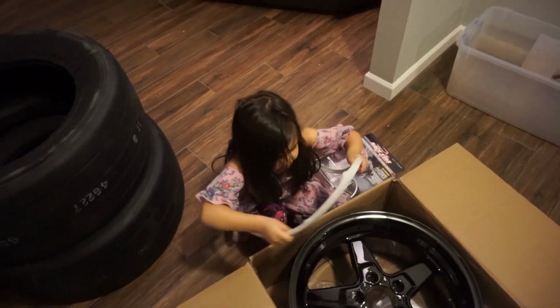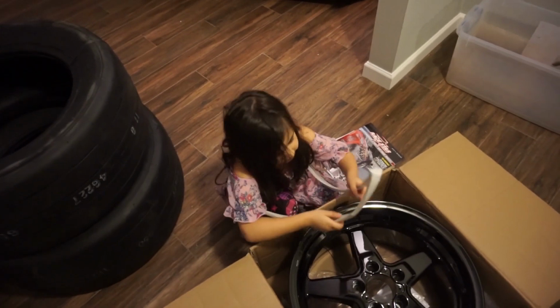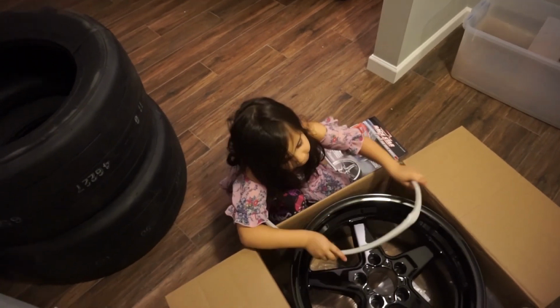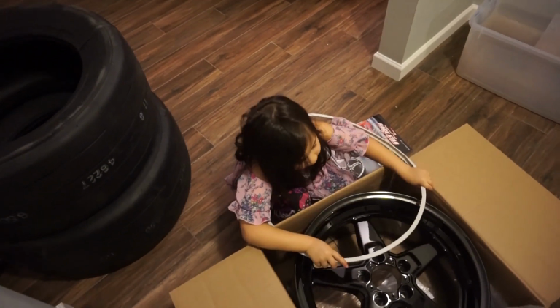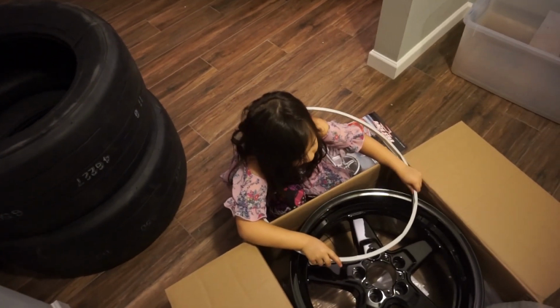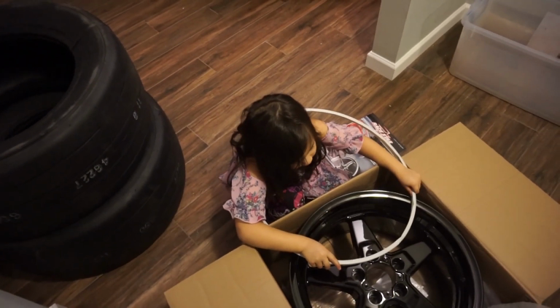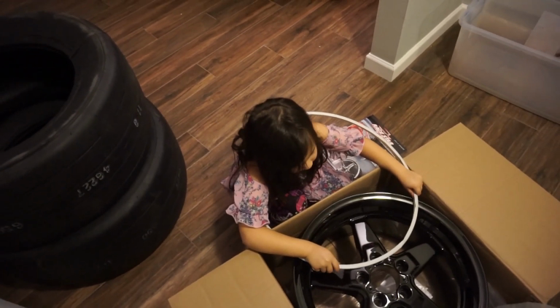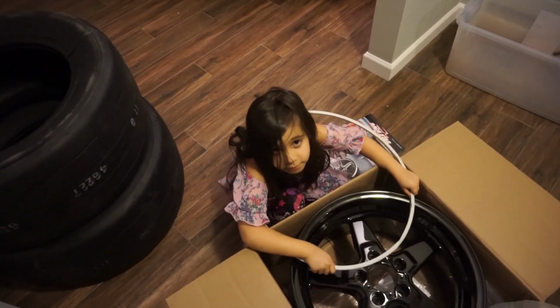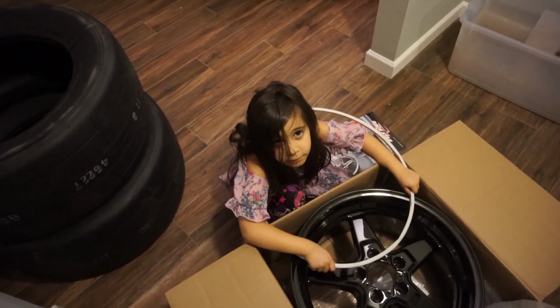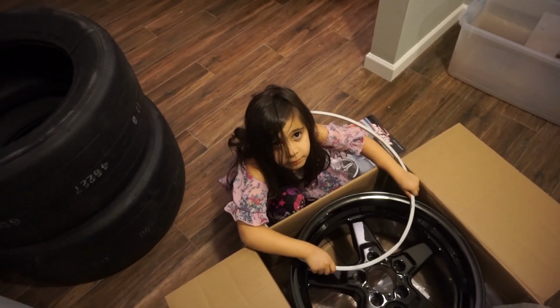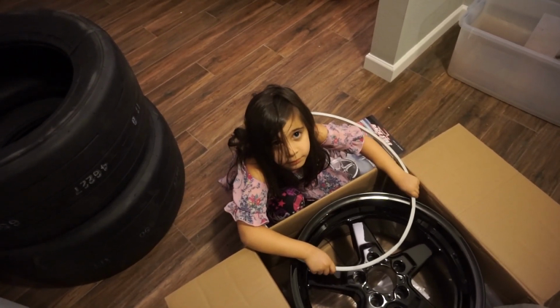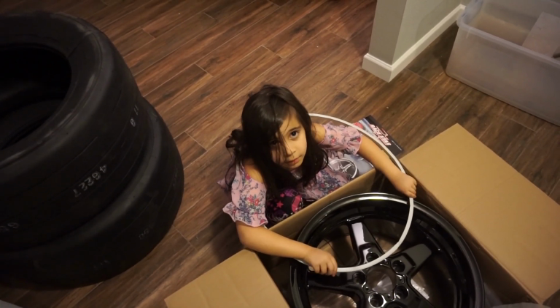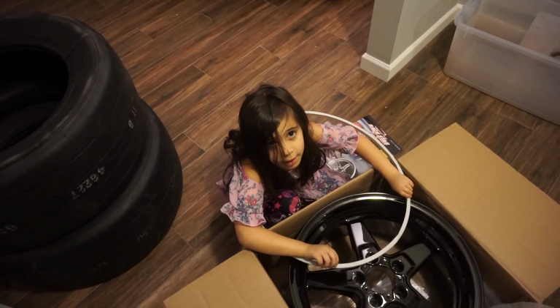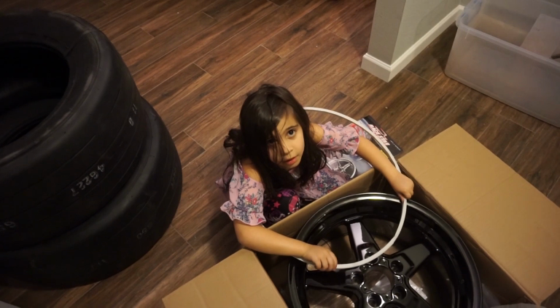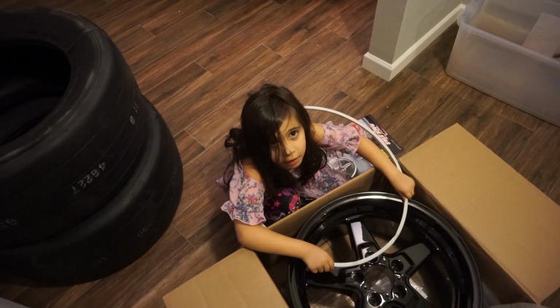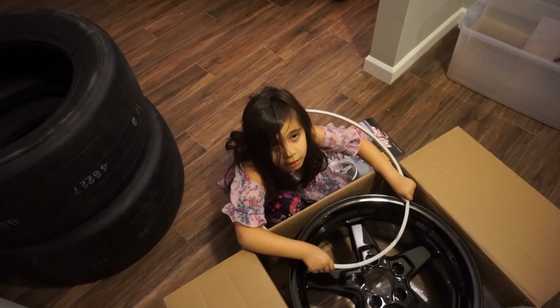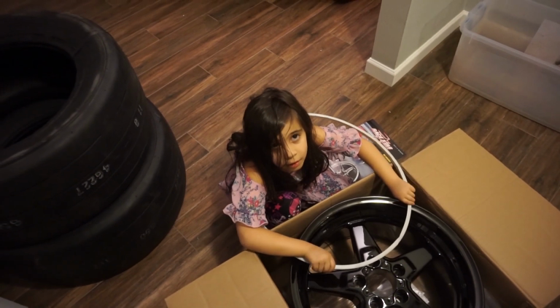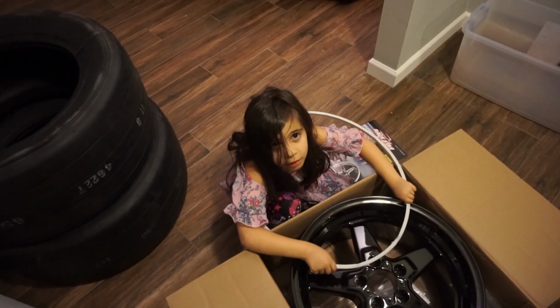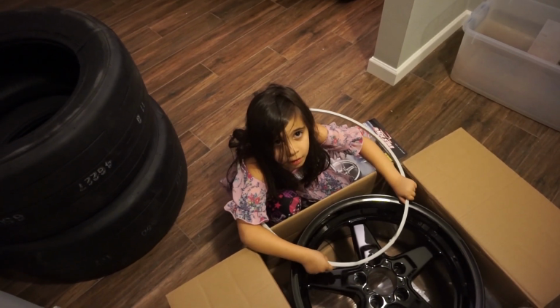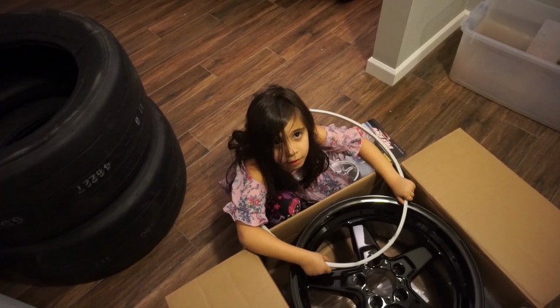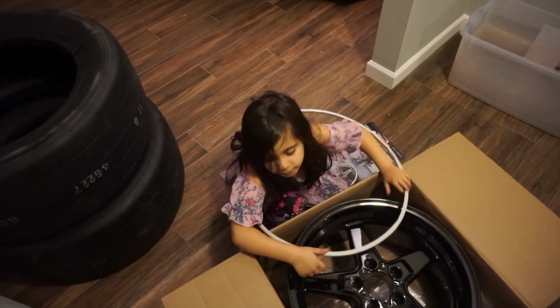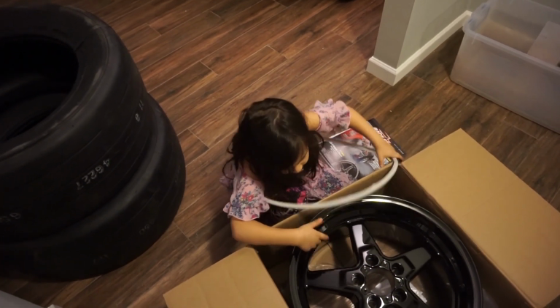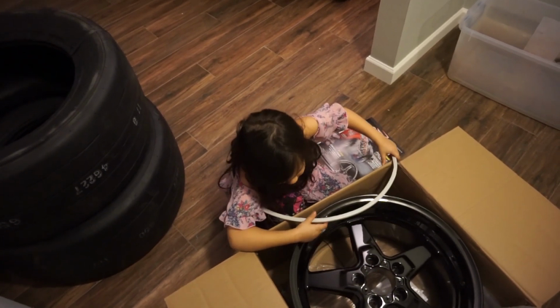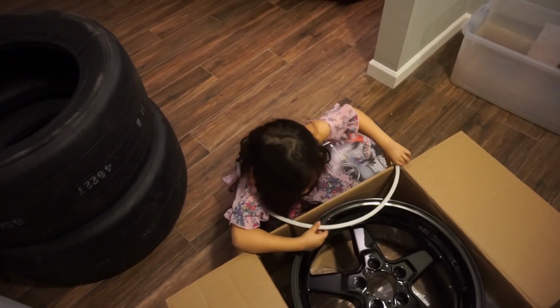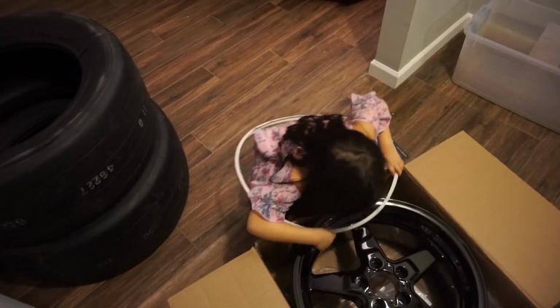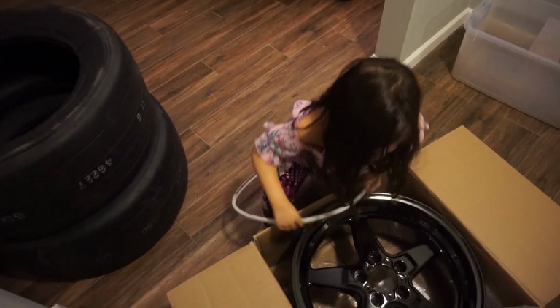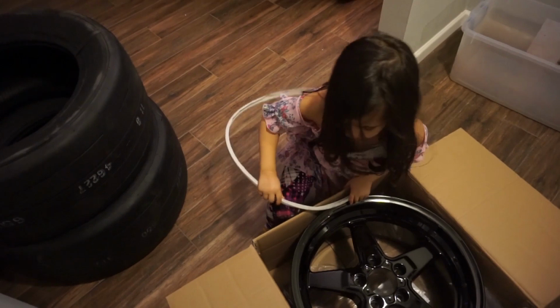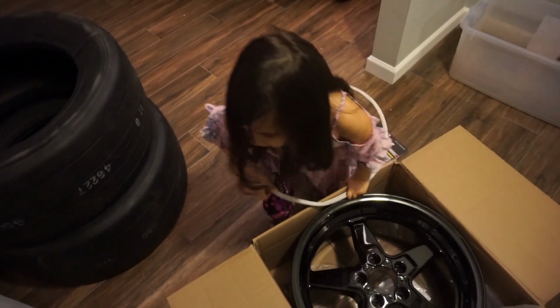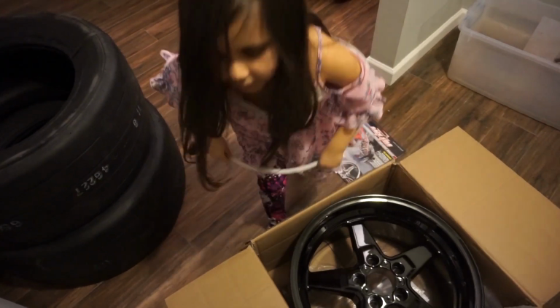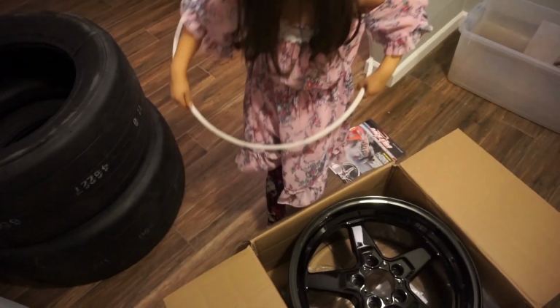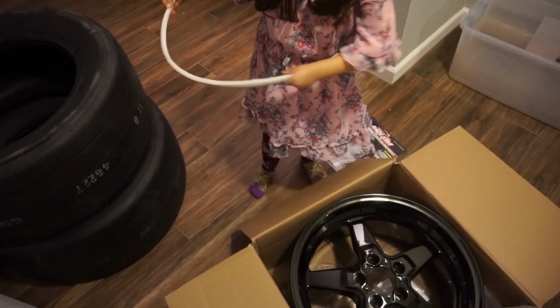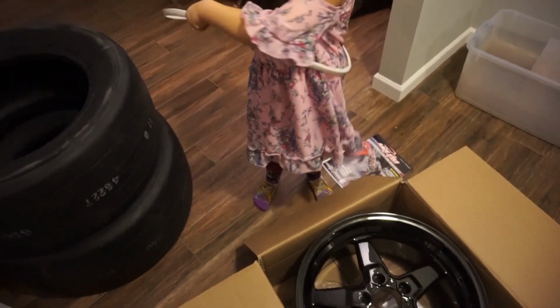So daddy's gonna go to the race track and race with these rims. Maybe Friday or something, next week. It's like a hula hoop — it stayed up for a little bit!